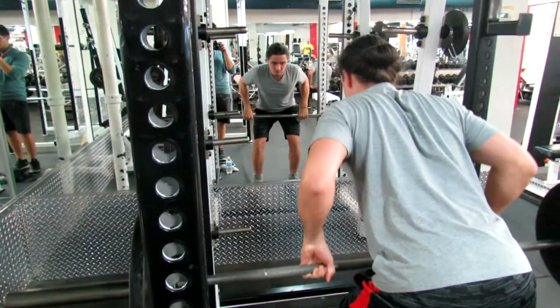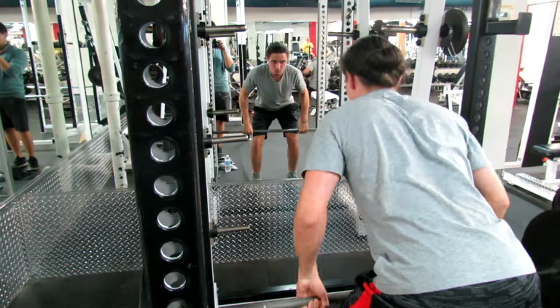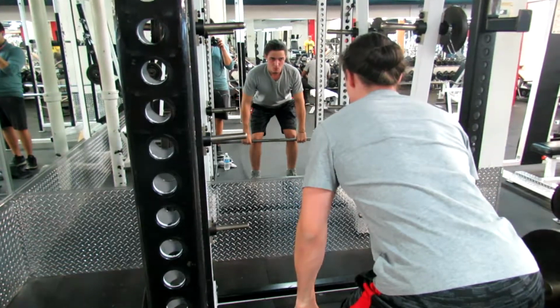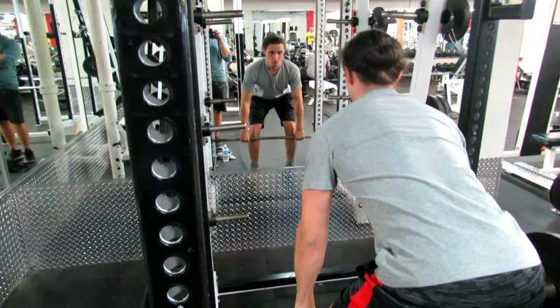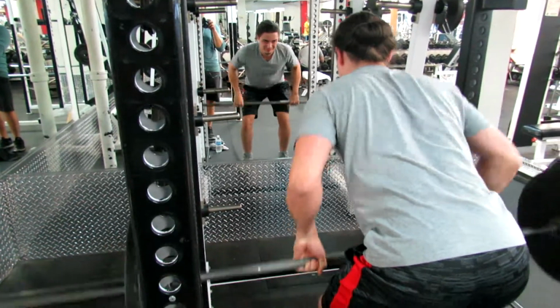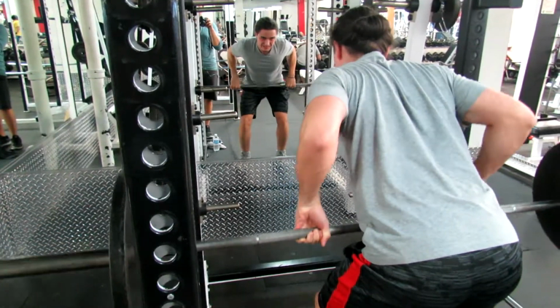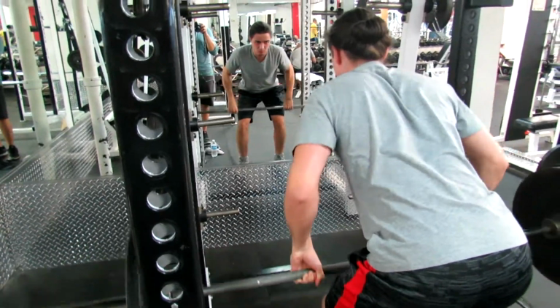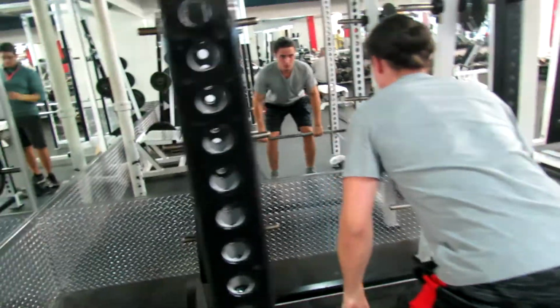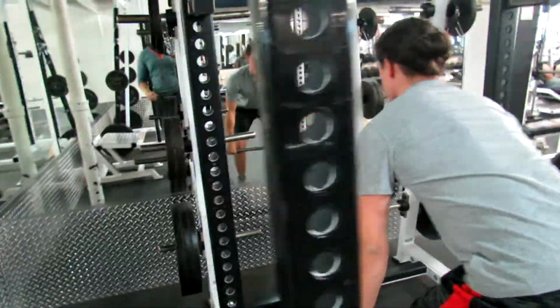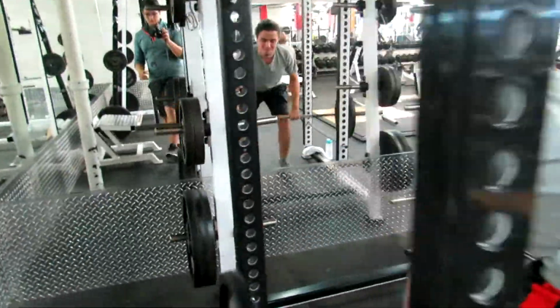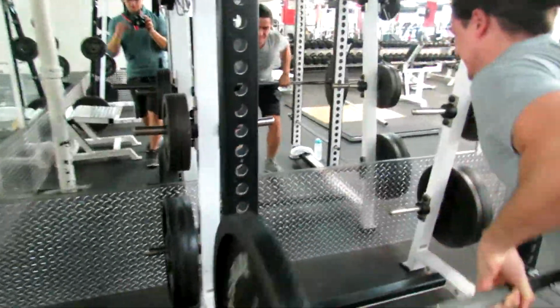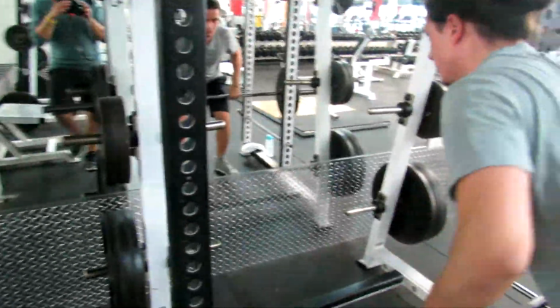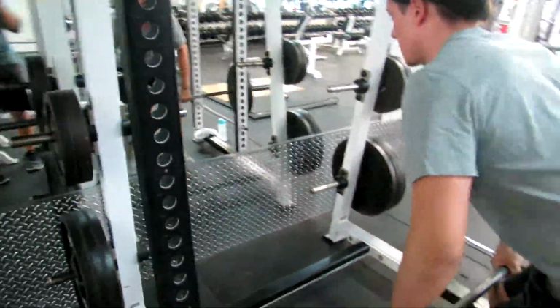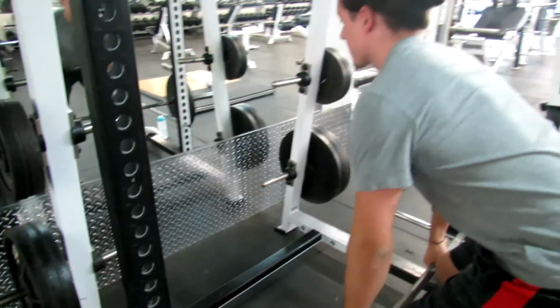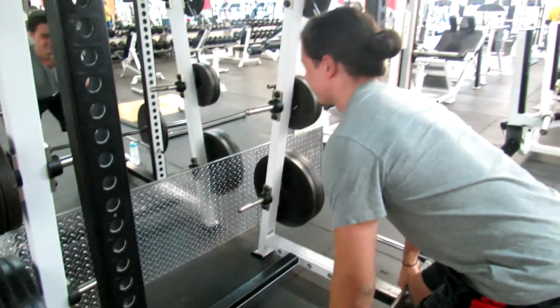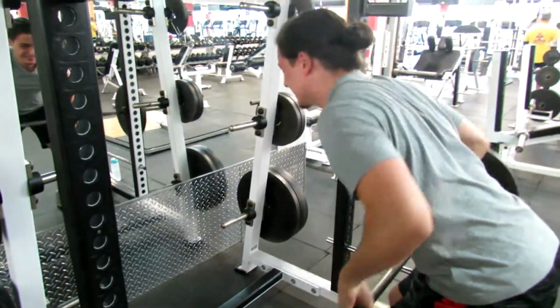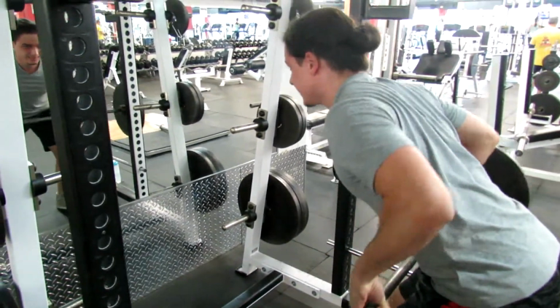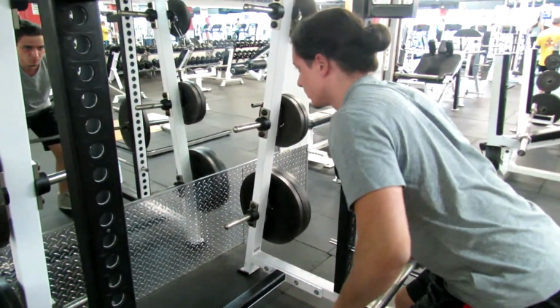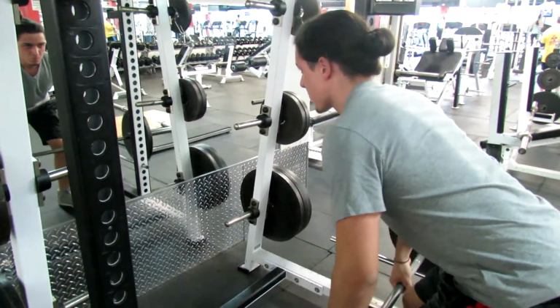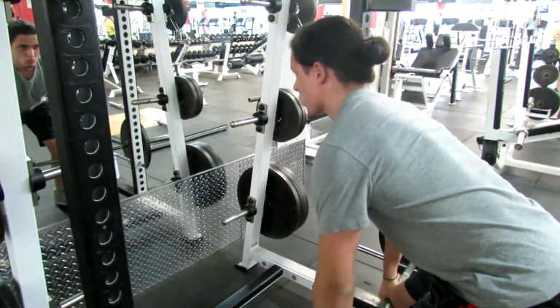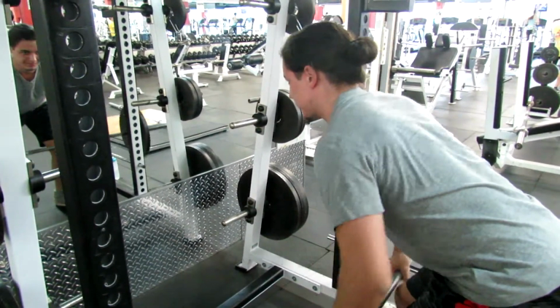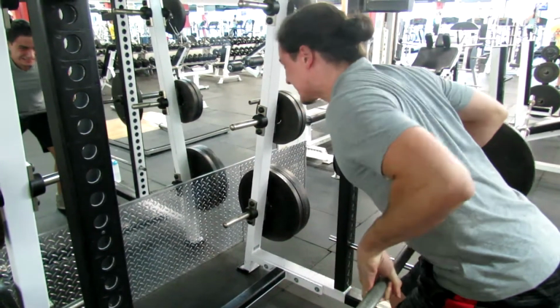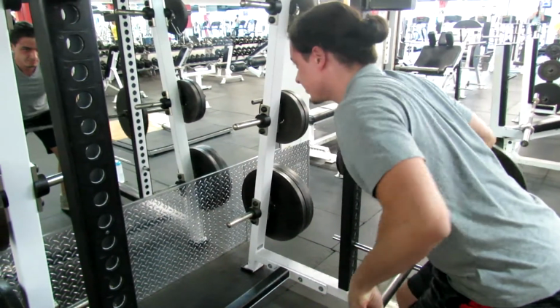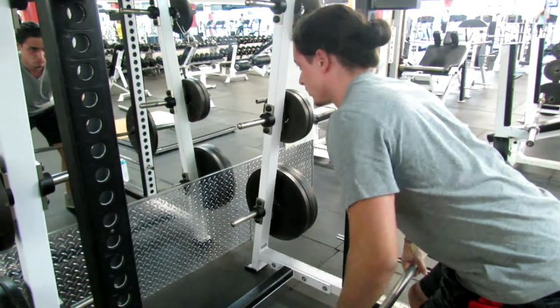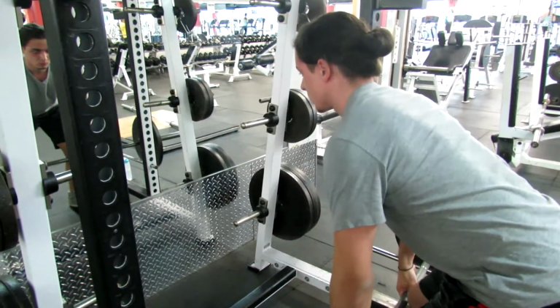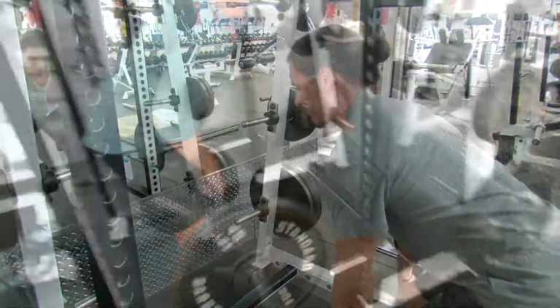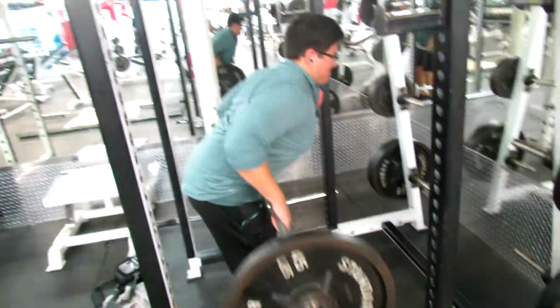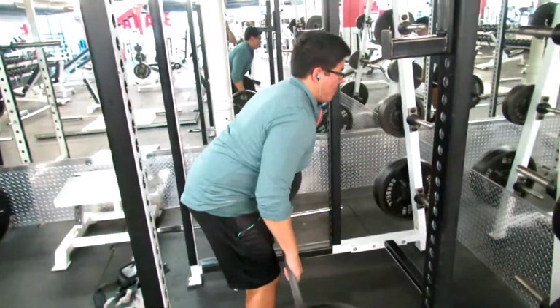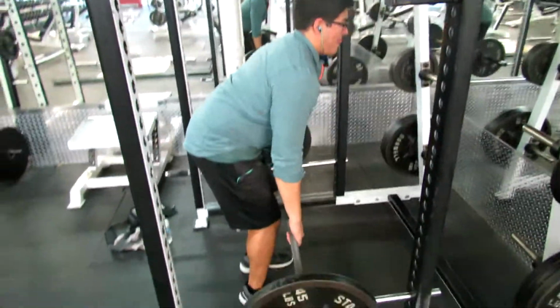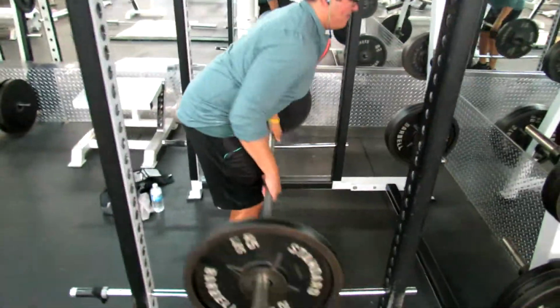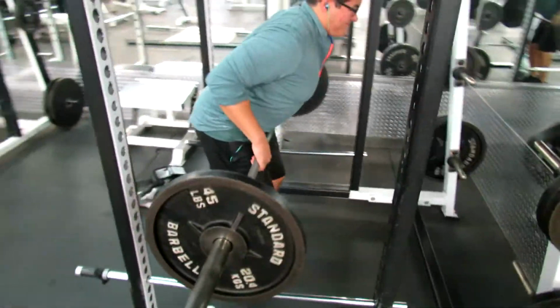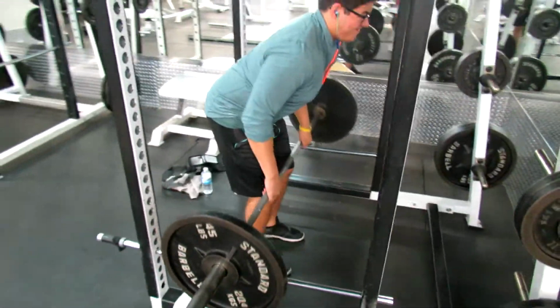Also, look ahead of you when you're doing them, because you don't want to look down — you'll have a tendency to bring your shoulders forward. We did three by ten and just increased the weight a little bit as we went on.